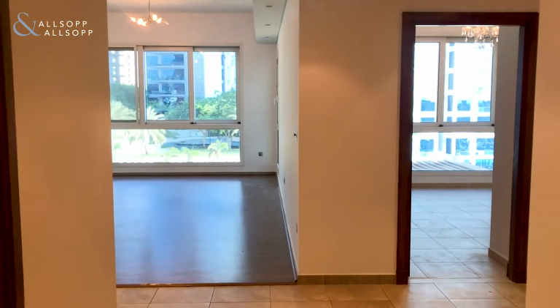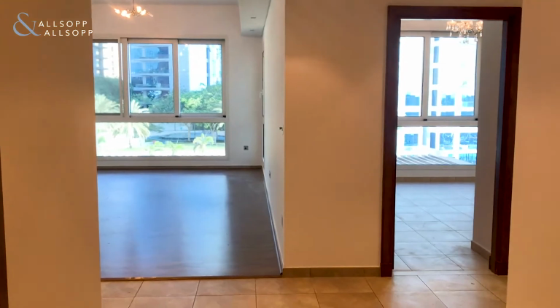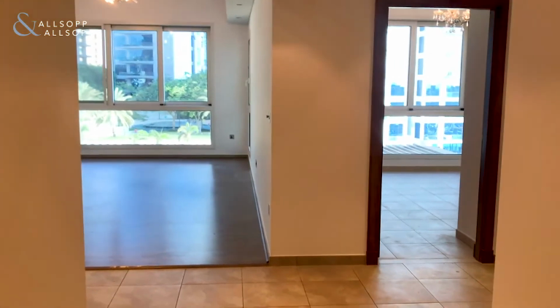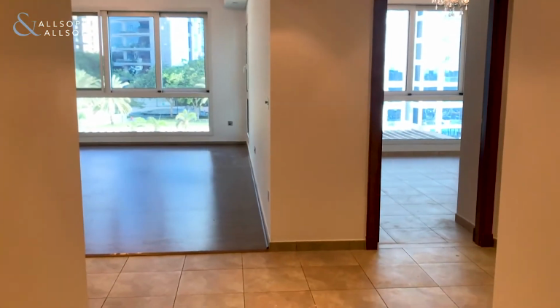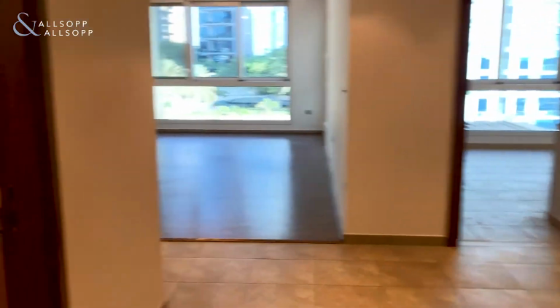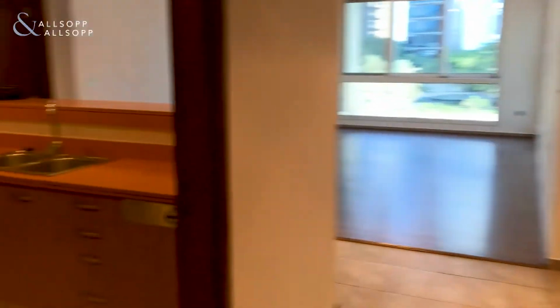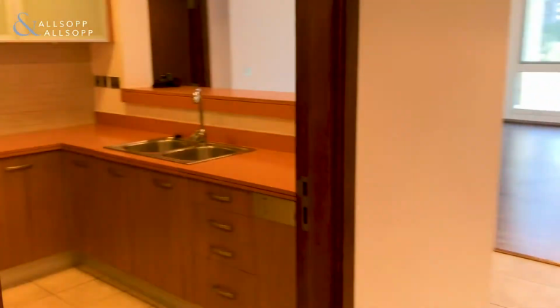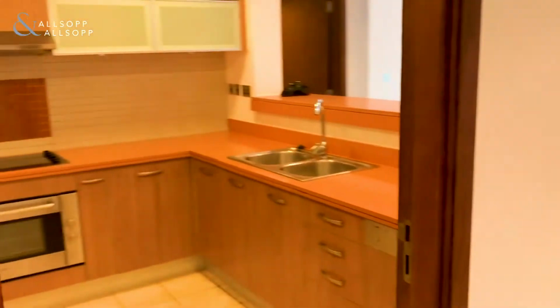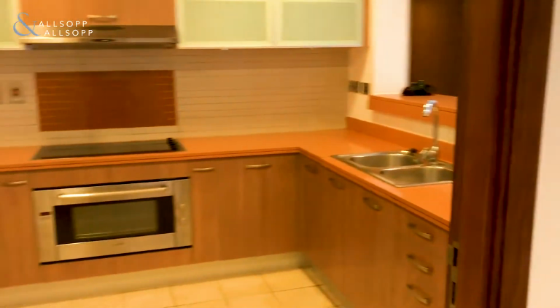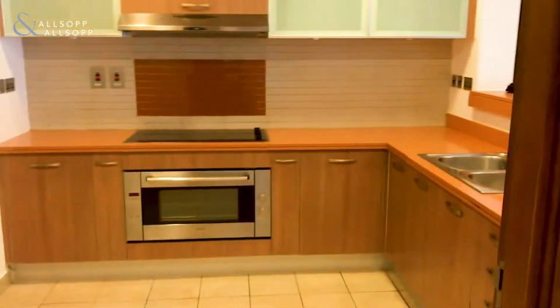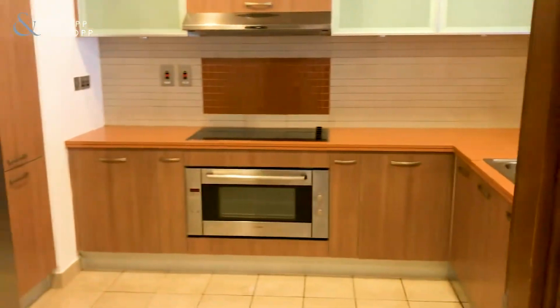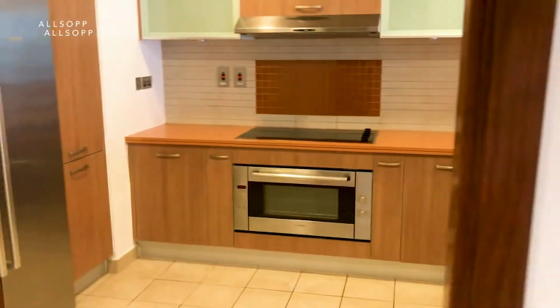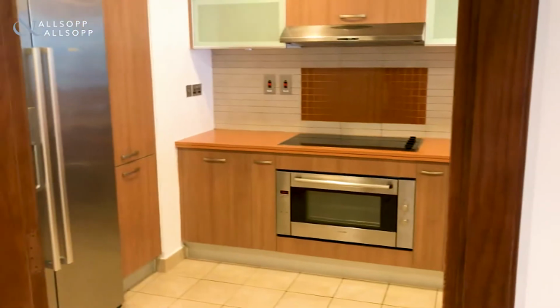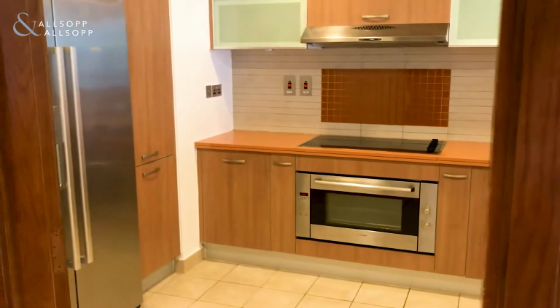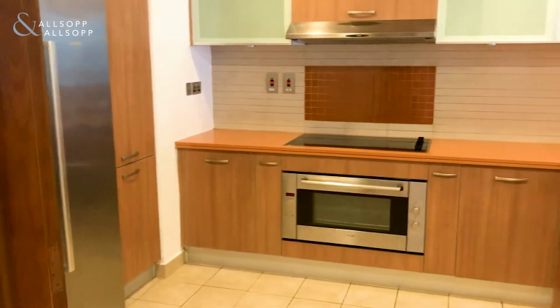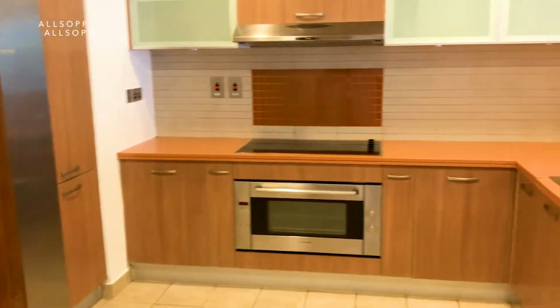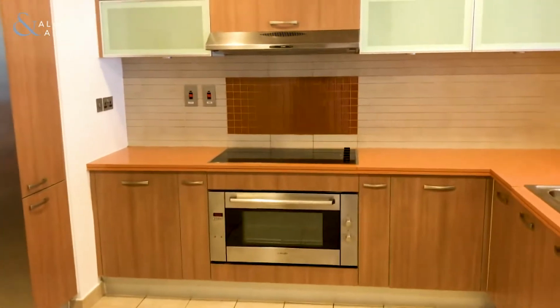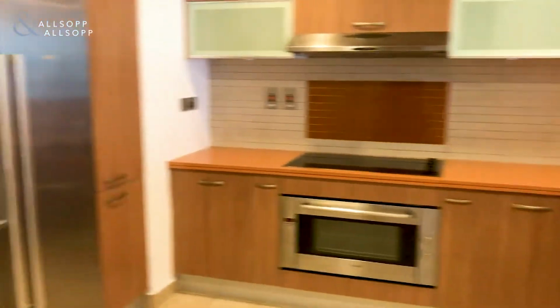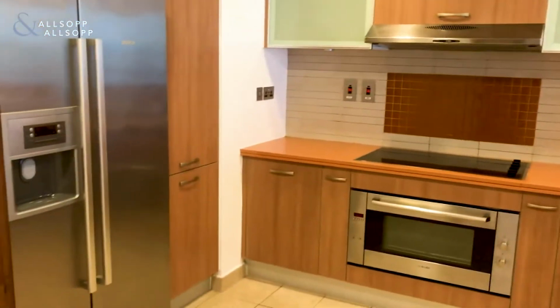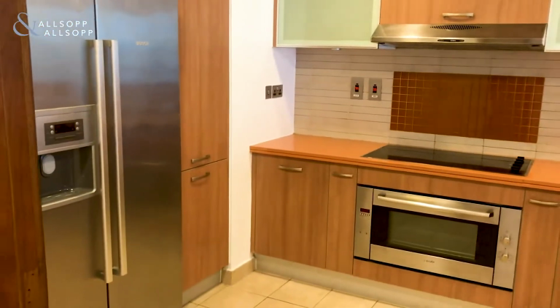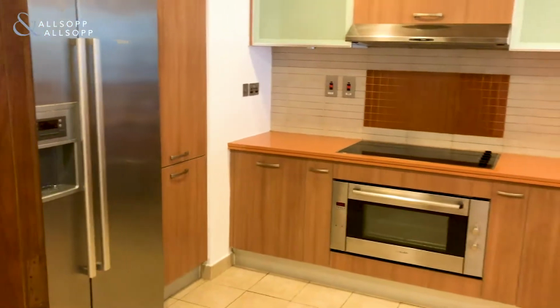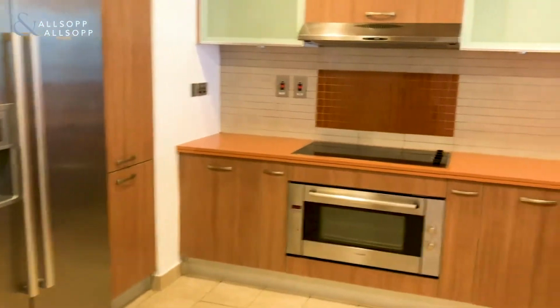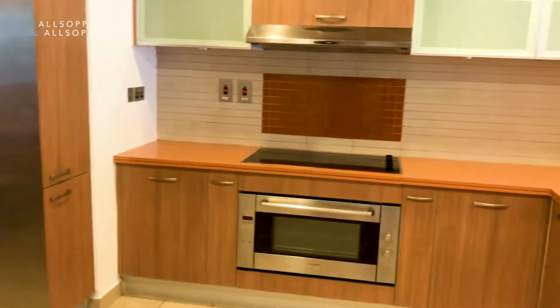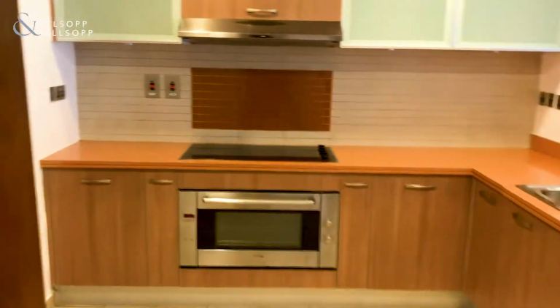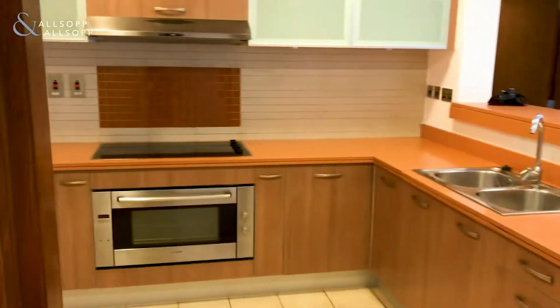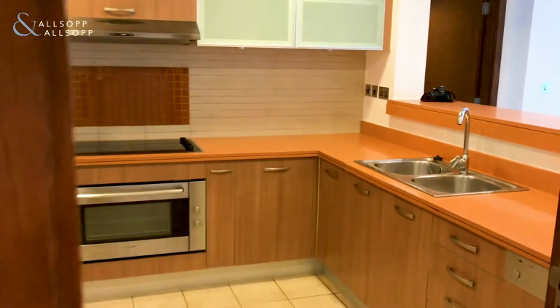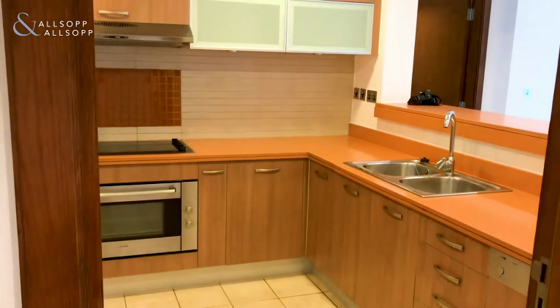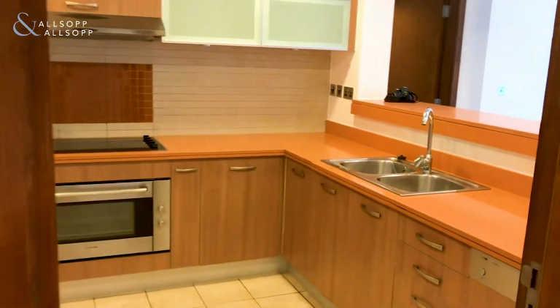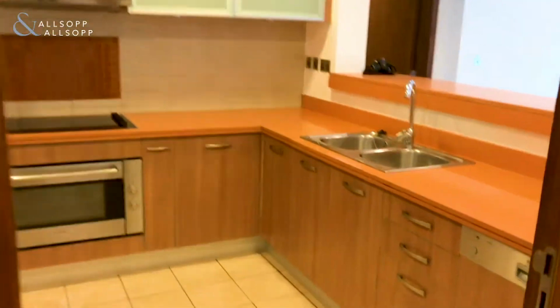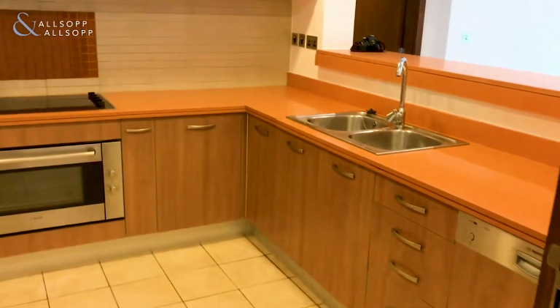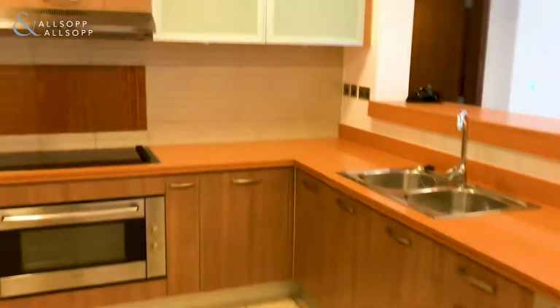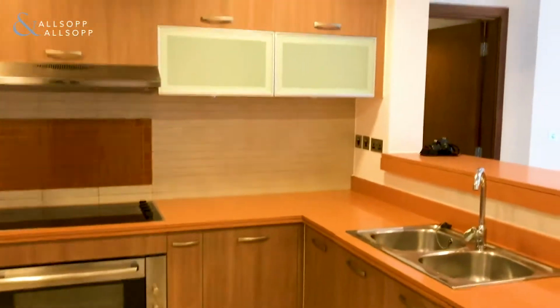Taking you through a quick tour — to my left here we have a fully kitted out kitchen in great condition with fully installed appliances: oven, fridge, dishwasher, washing machine, etc.